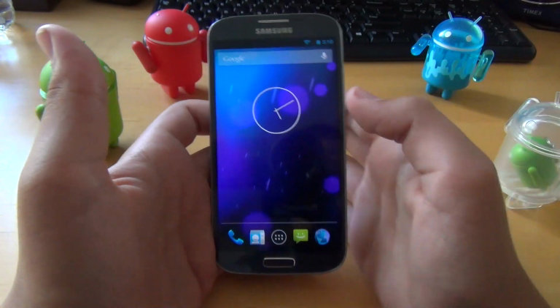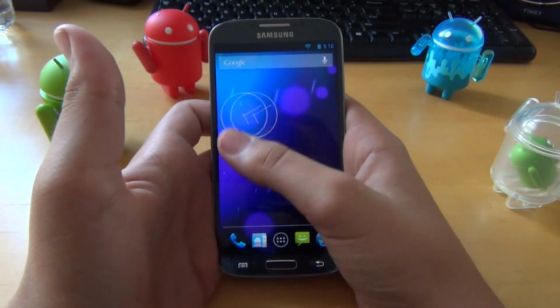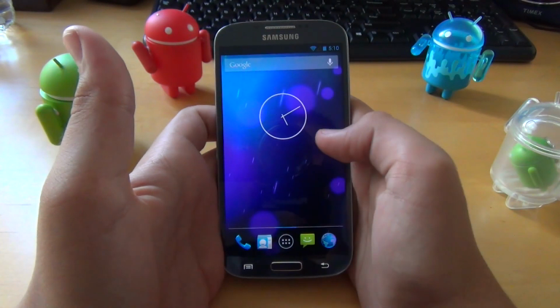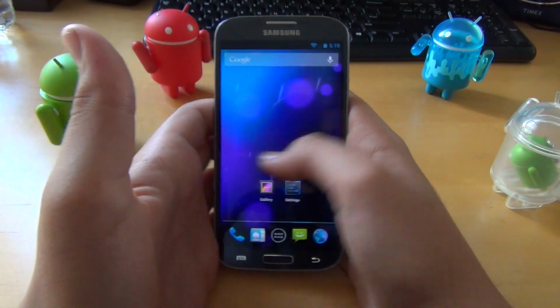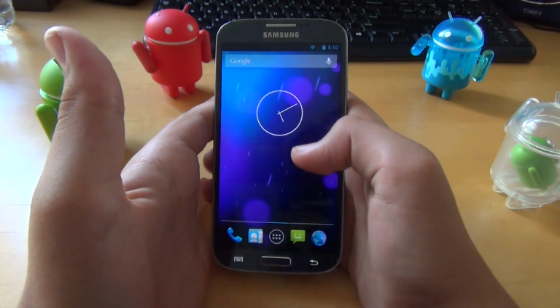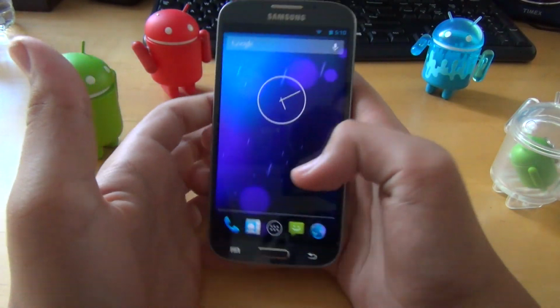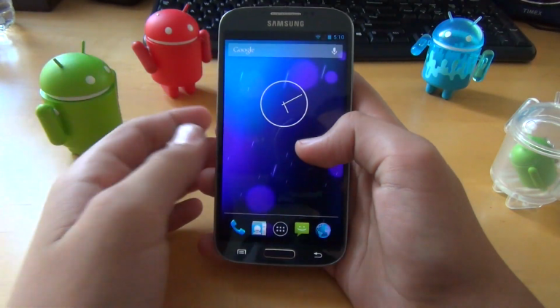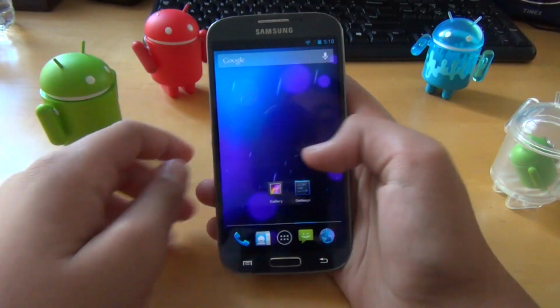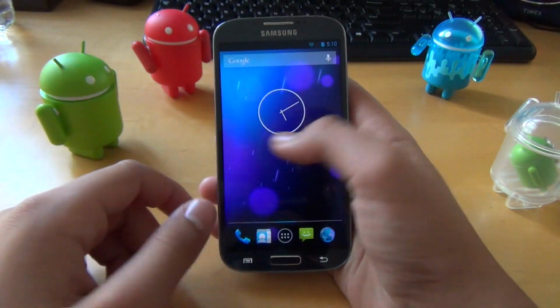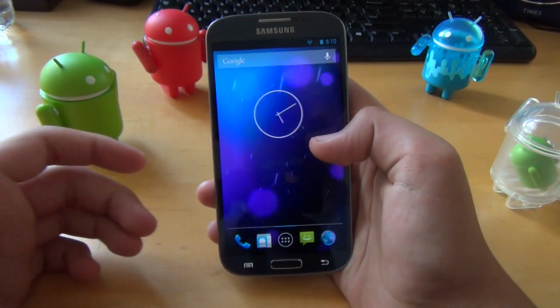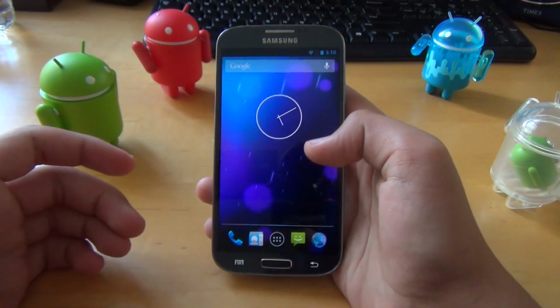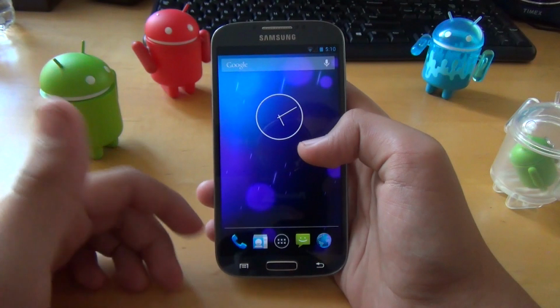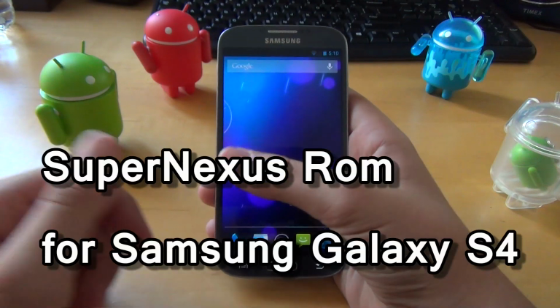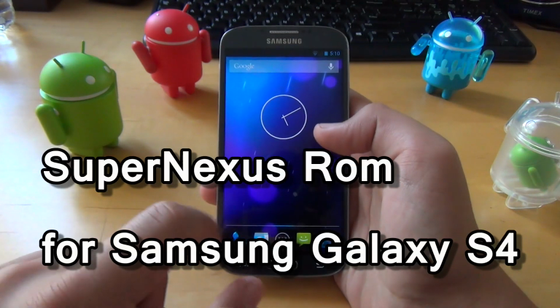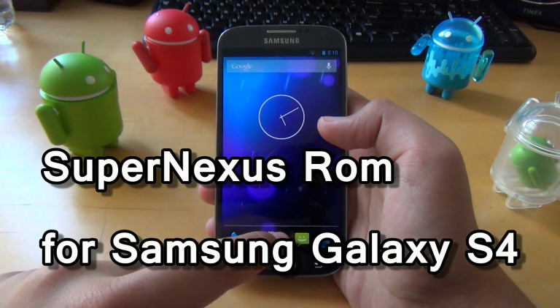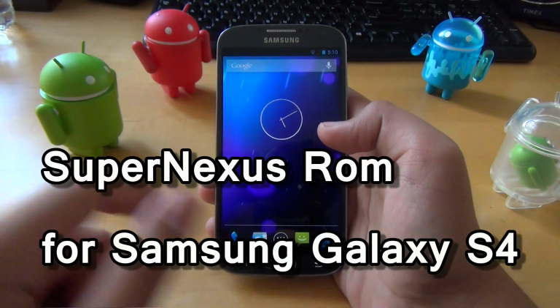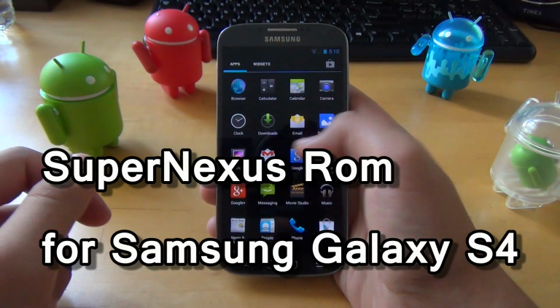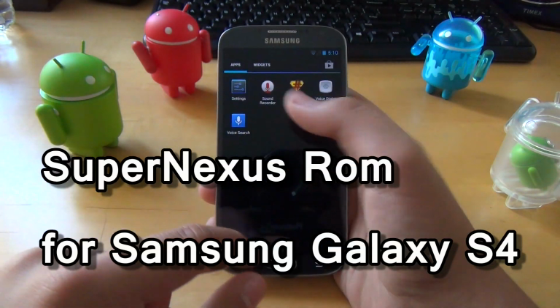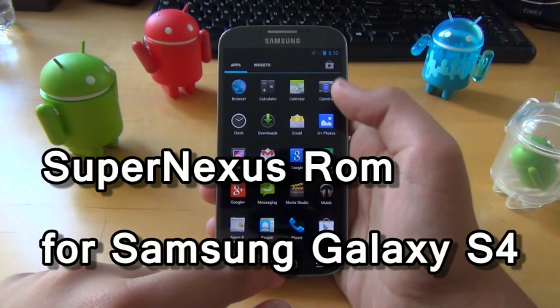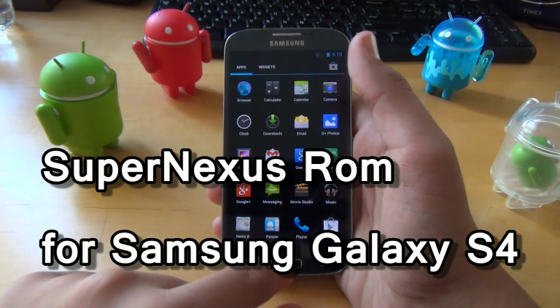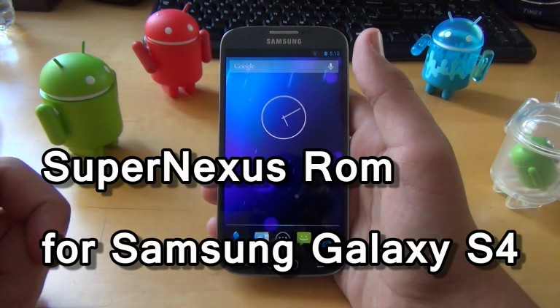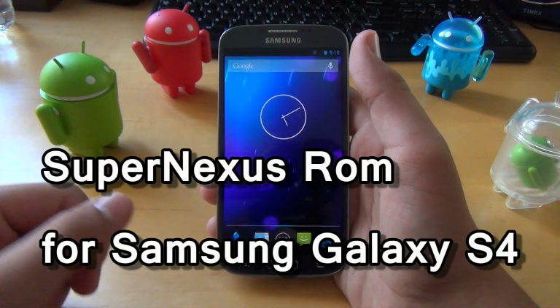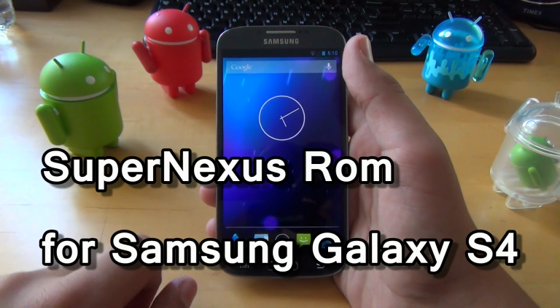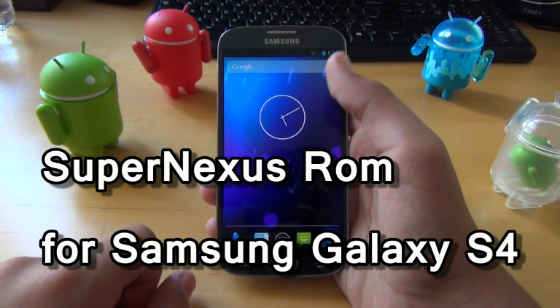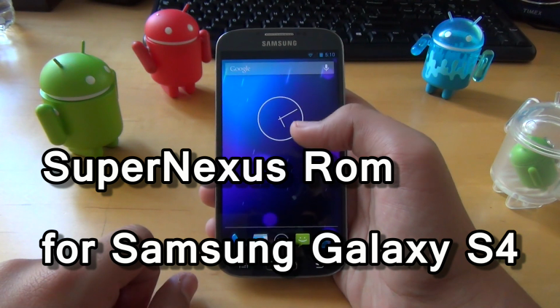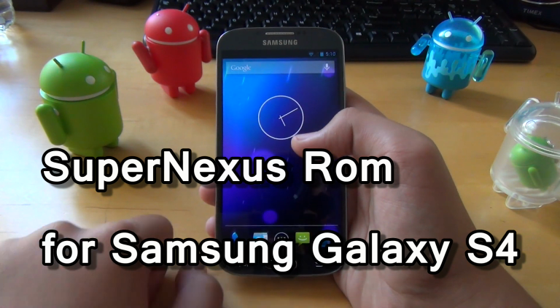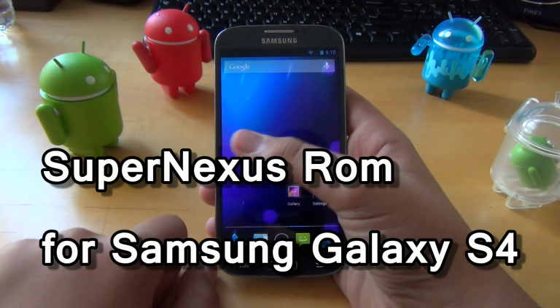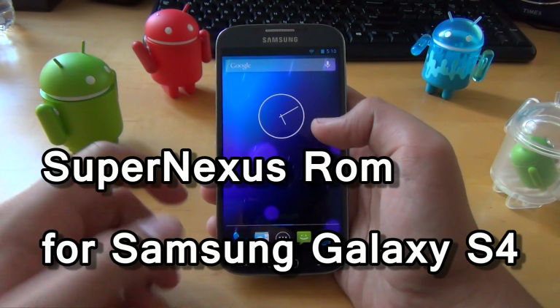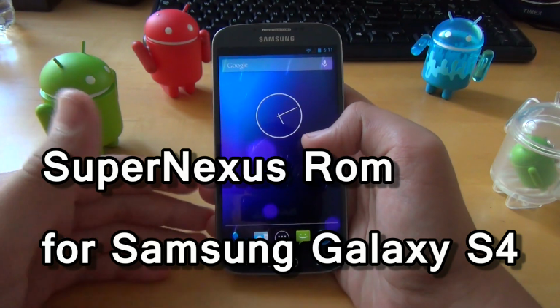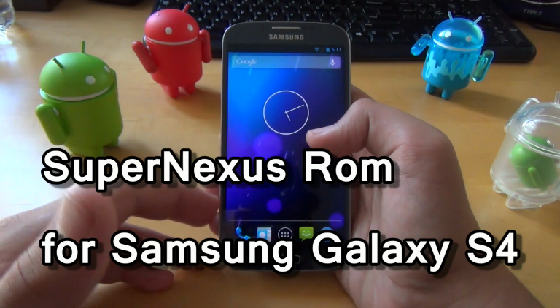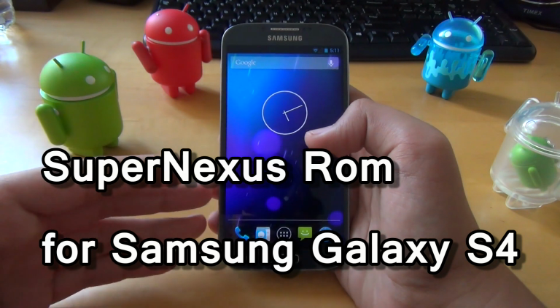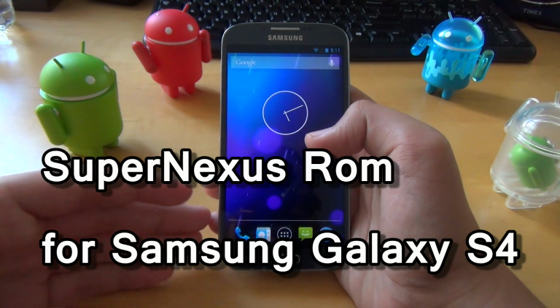Hey there guys, this is PhoneTechKid and today we're going to be taking a look at the Super Nexus ROM for your Galaxy S4. To start off, I'm going to tell you the main idea behind the Super Nexus ROM.